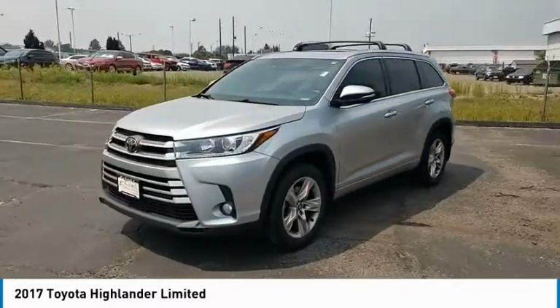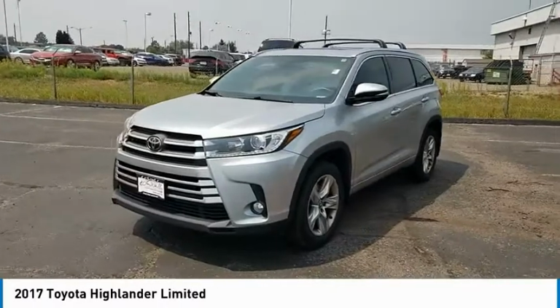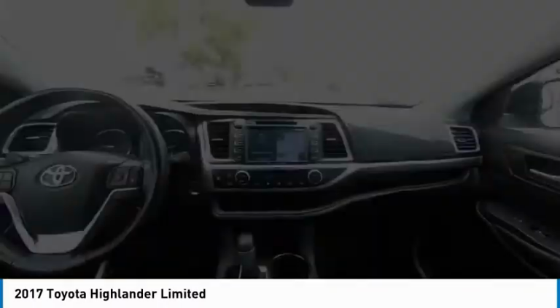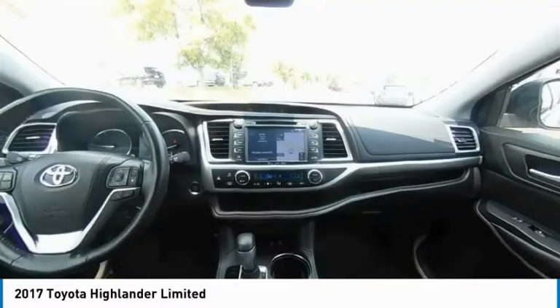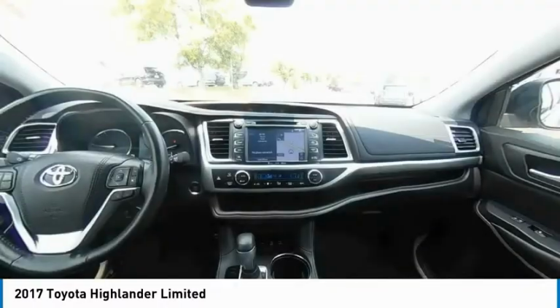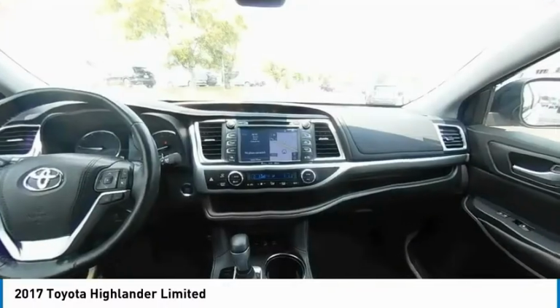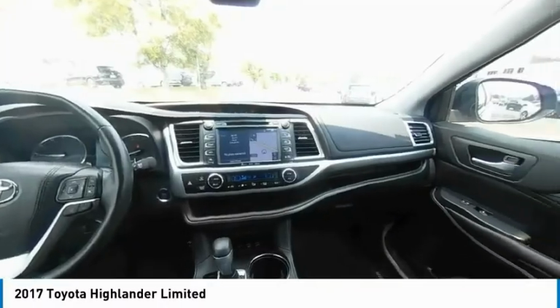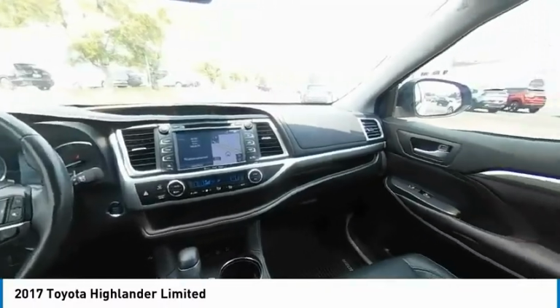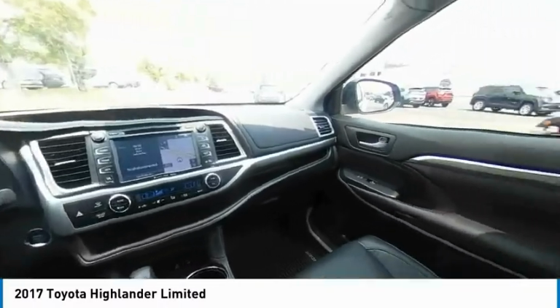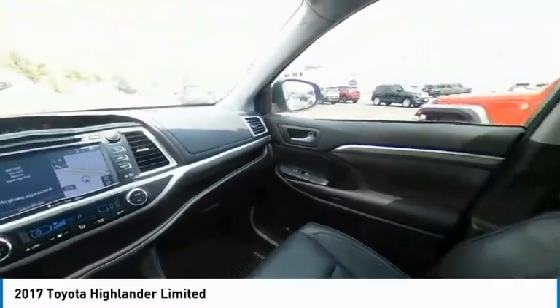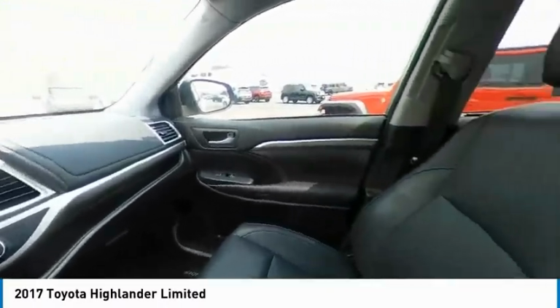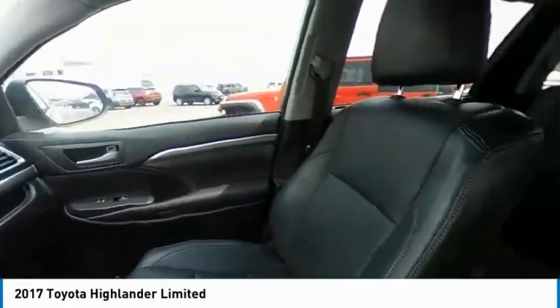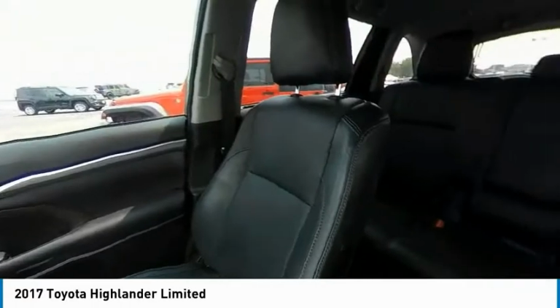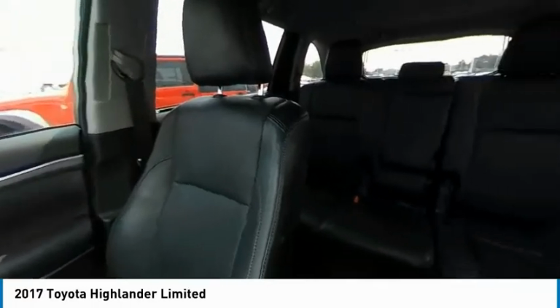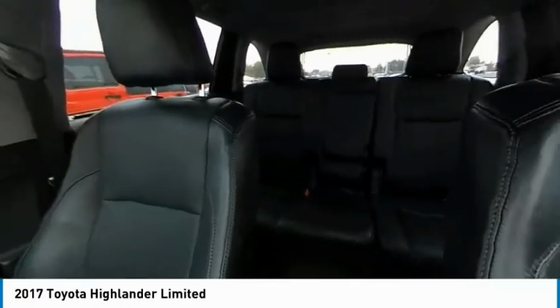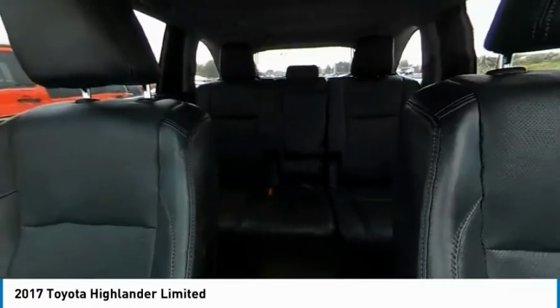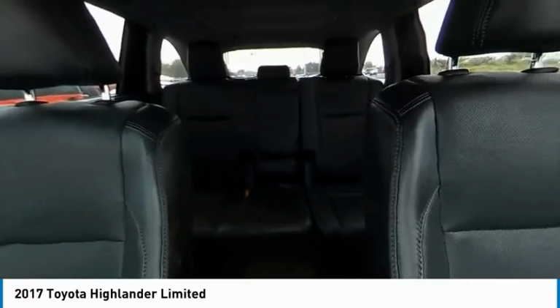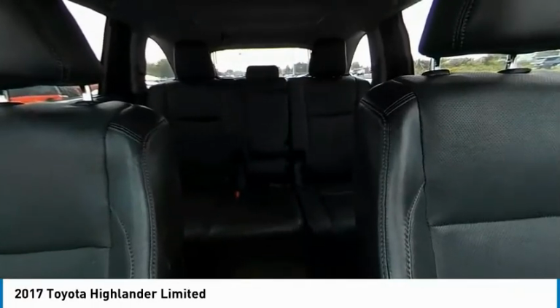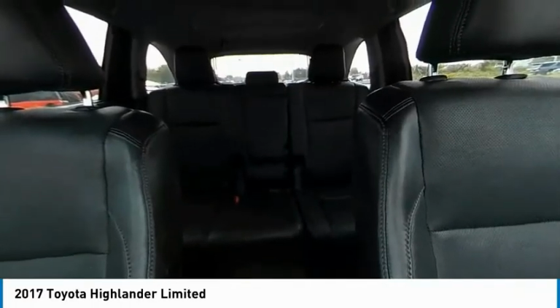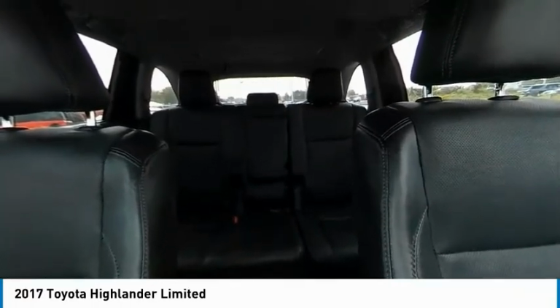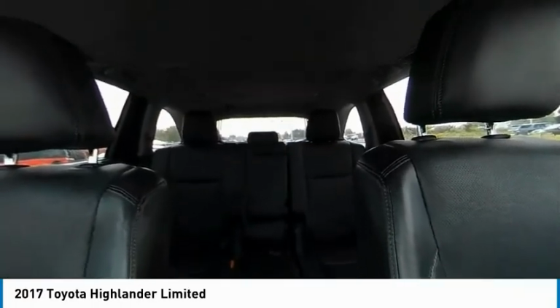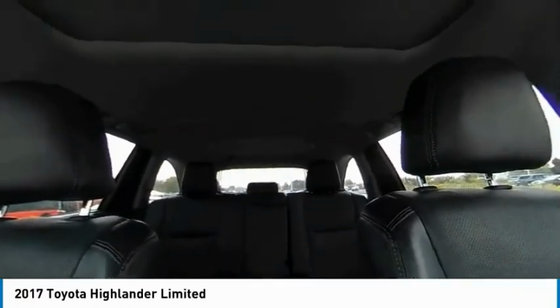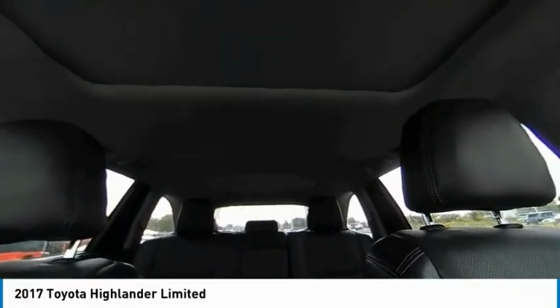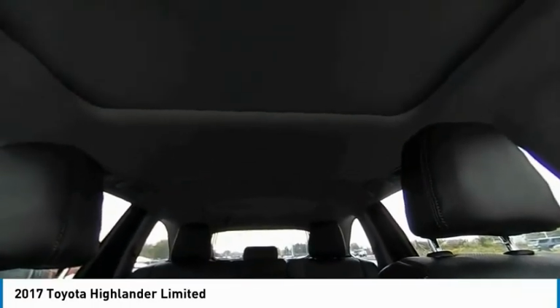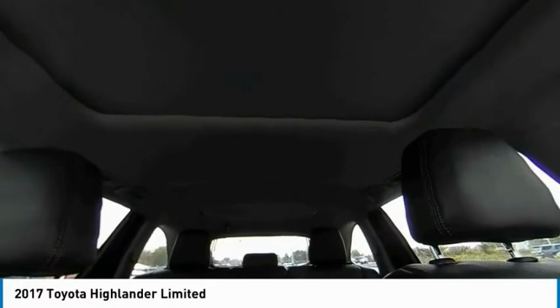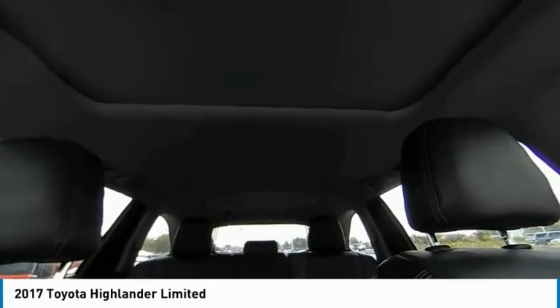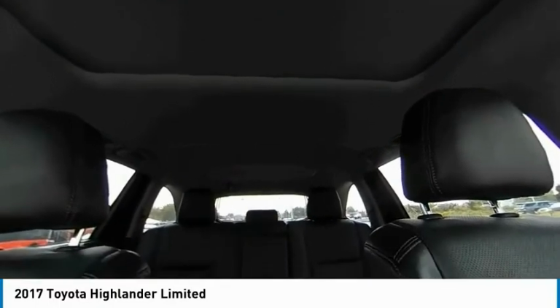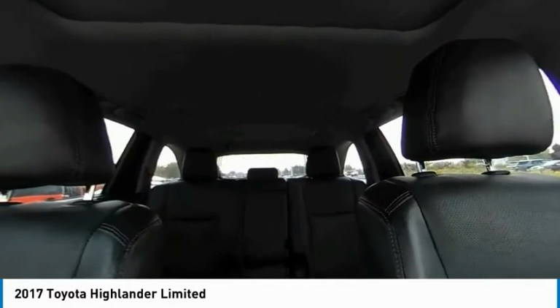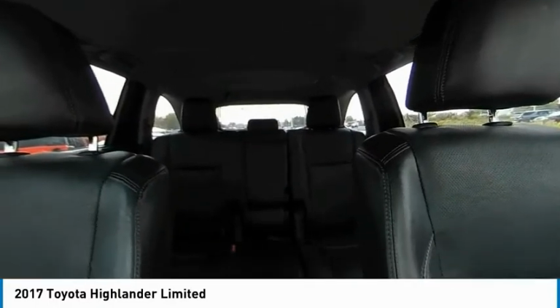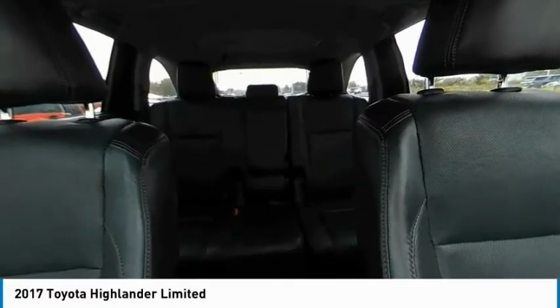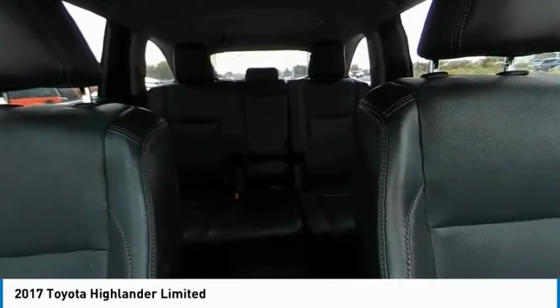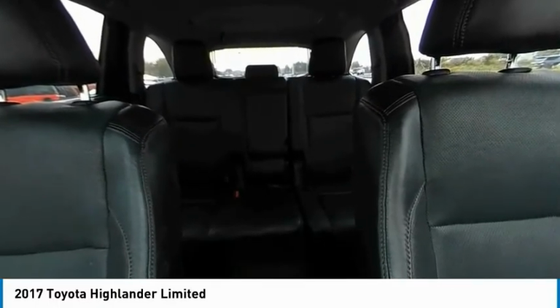Here are some of this vehicle's great options: tire pressure monitor, blind spot monitor, electronic stability control, chrome wheels, all wheel drive, heated mirrors, alloy wheels, rear spoiler, power lift gate, brake assist.